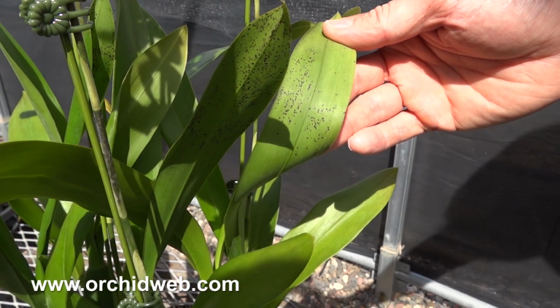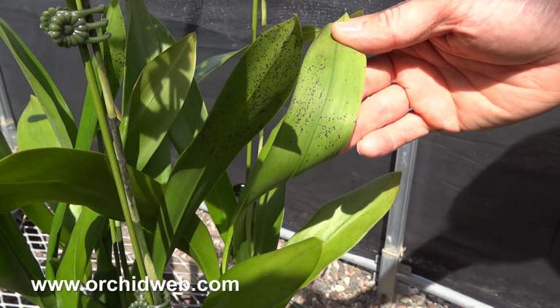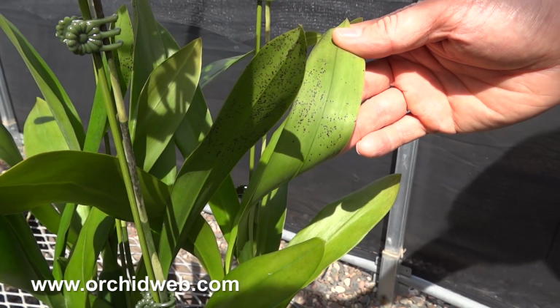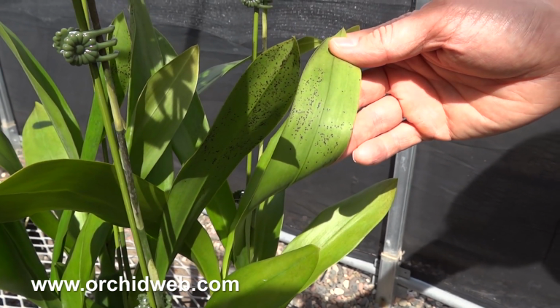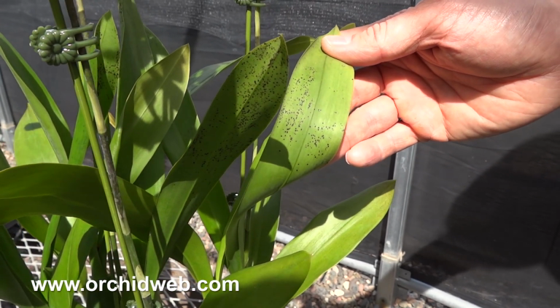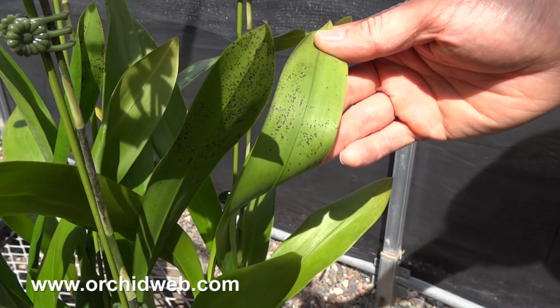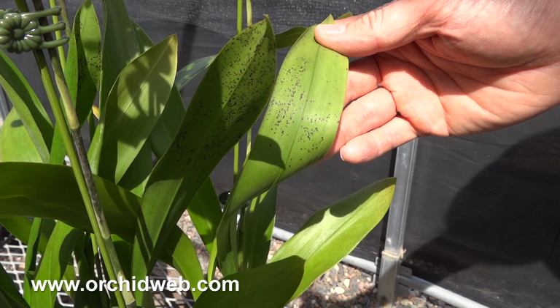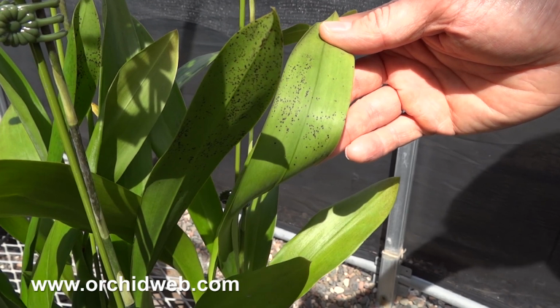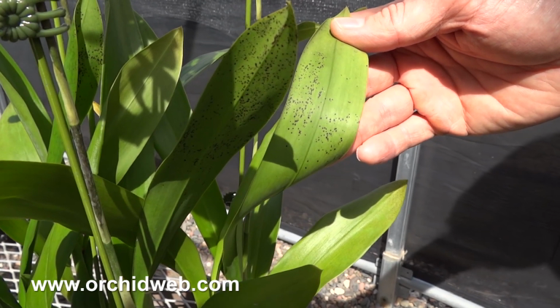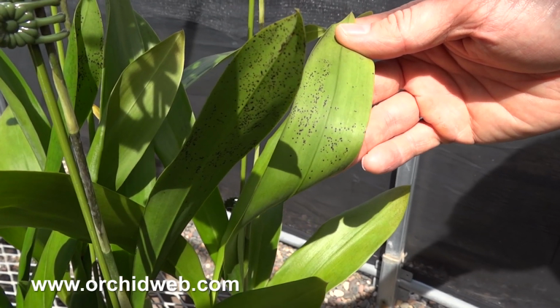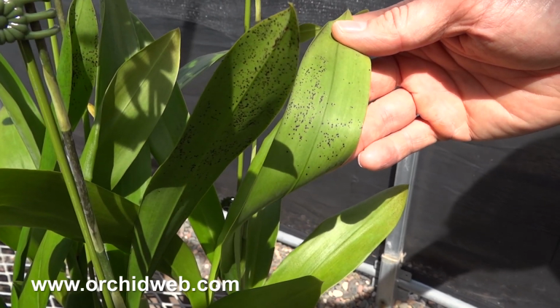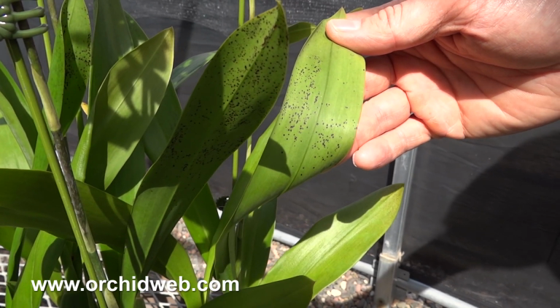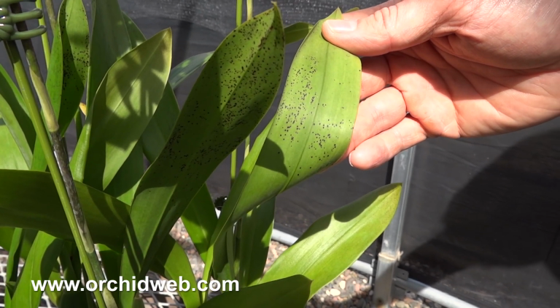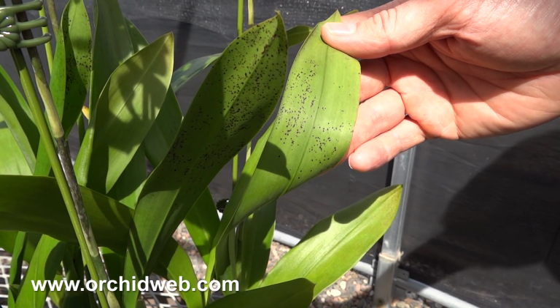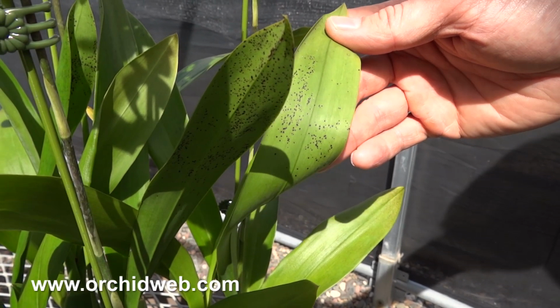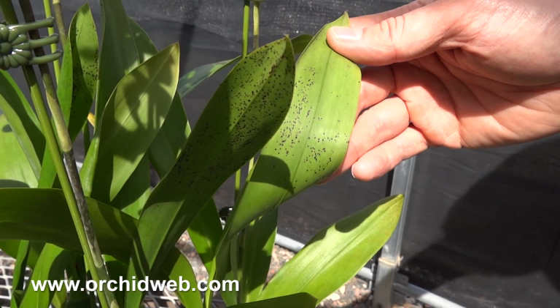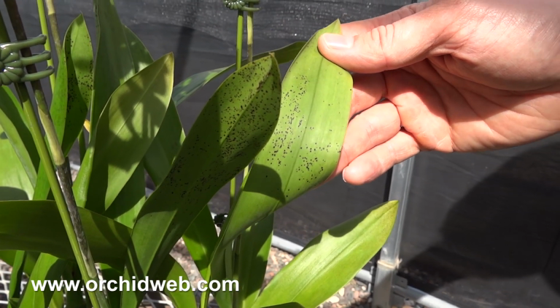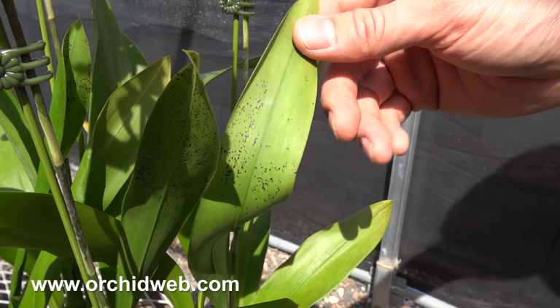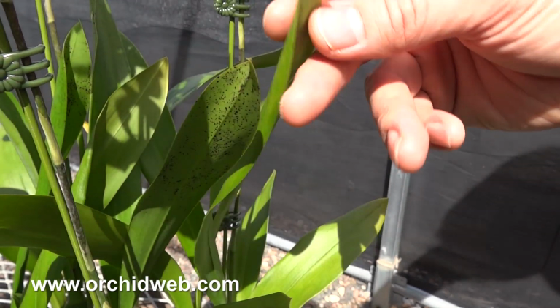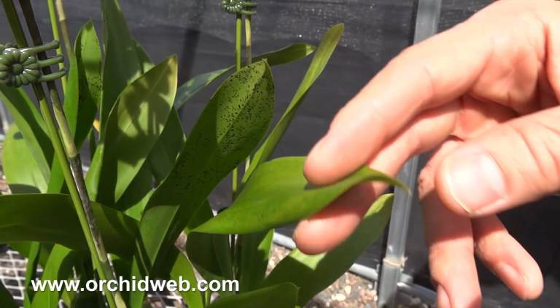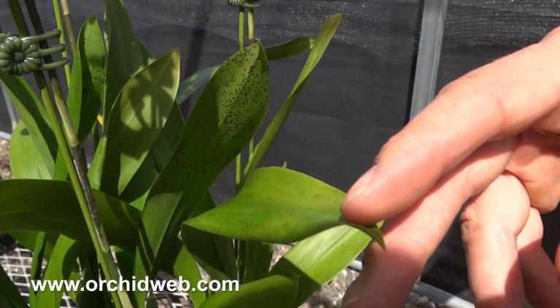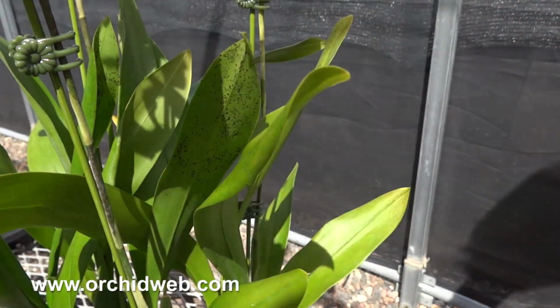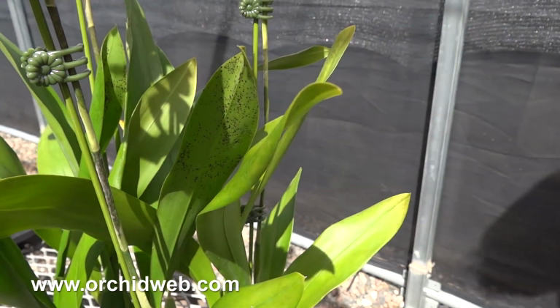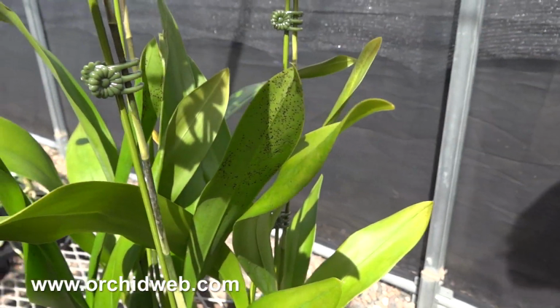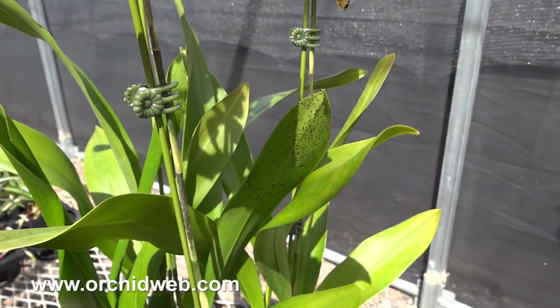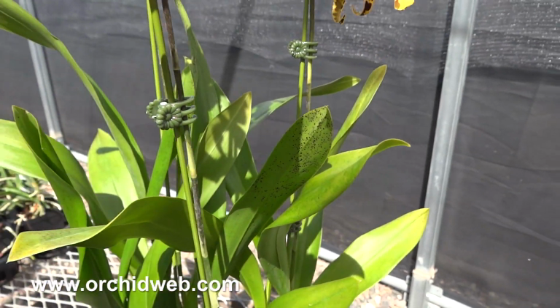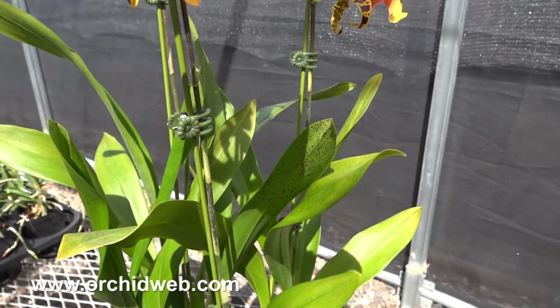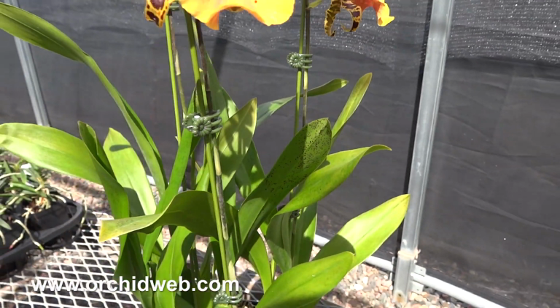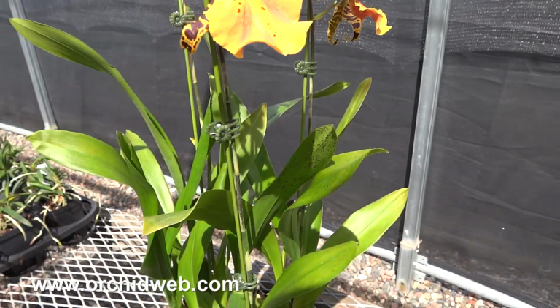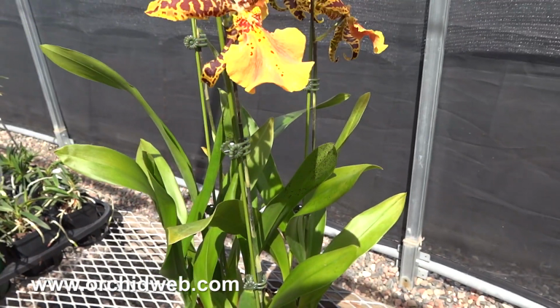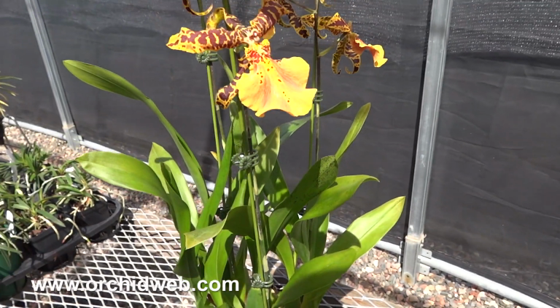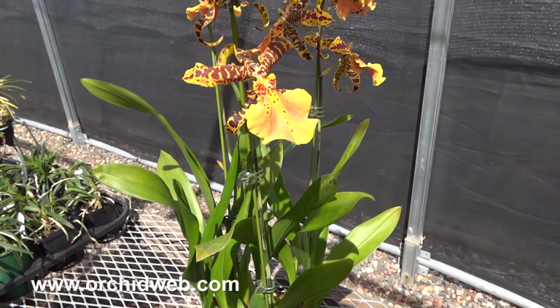It's also something you see at an even more prolific rate in the famous Oncidium Sherry Baby. There's nothing wrong with the plant — it's just a common thing that happens with these types of hybrids.